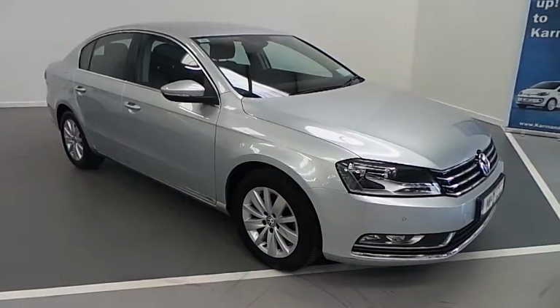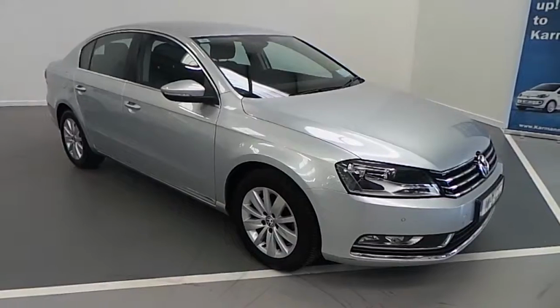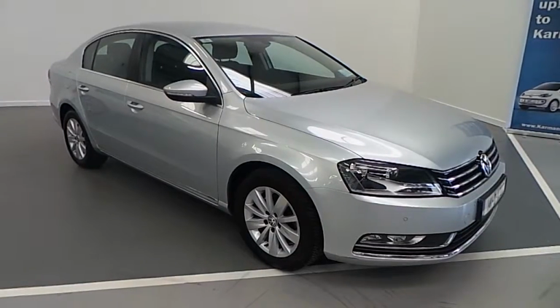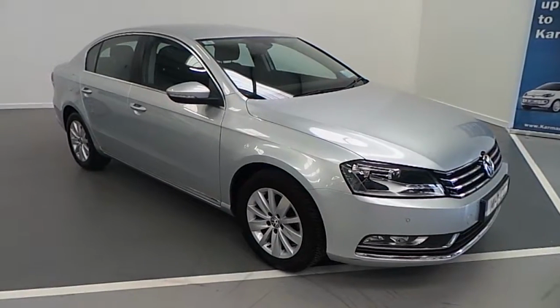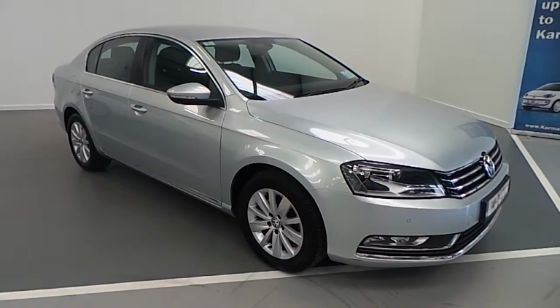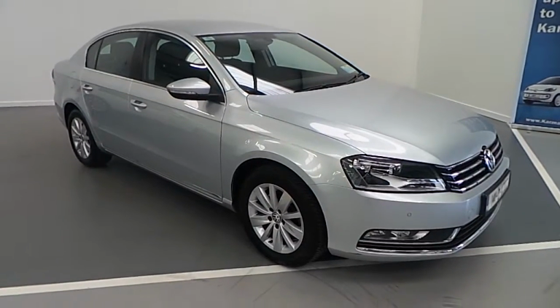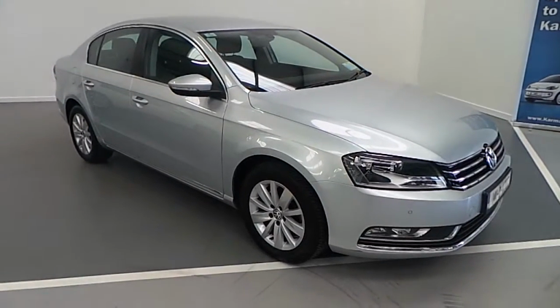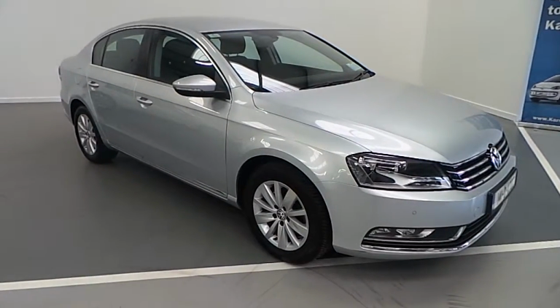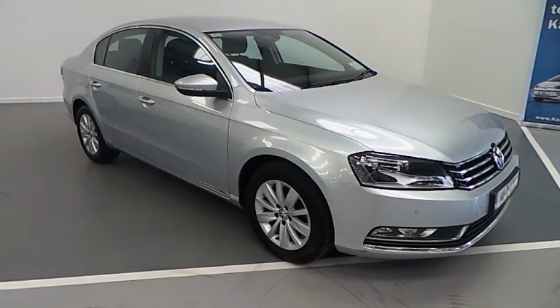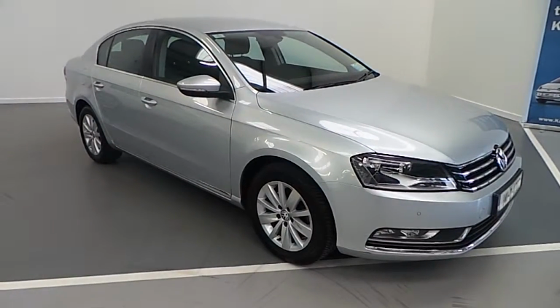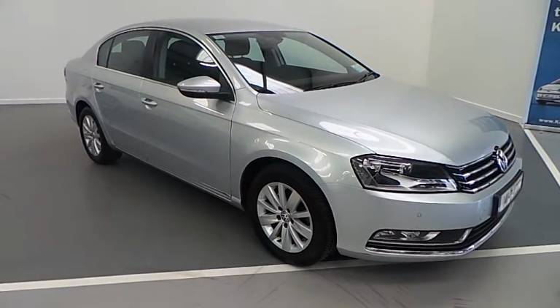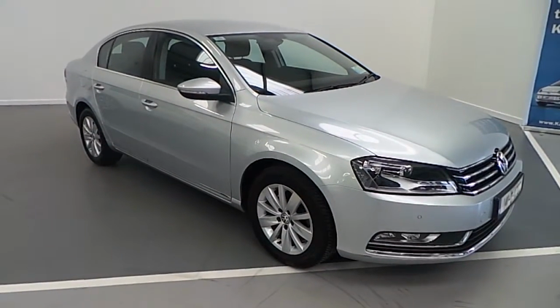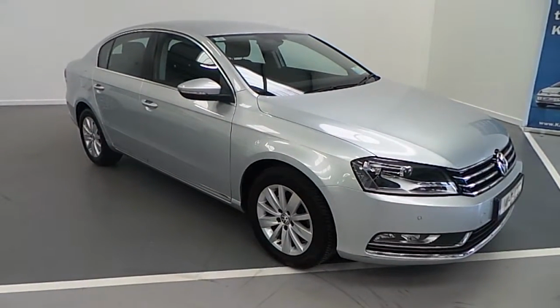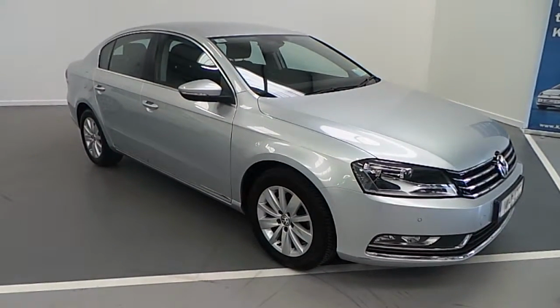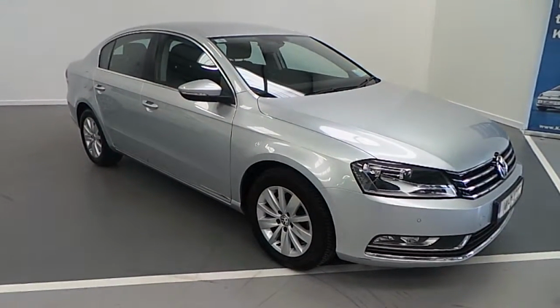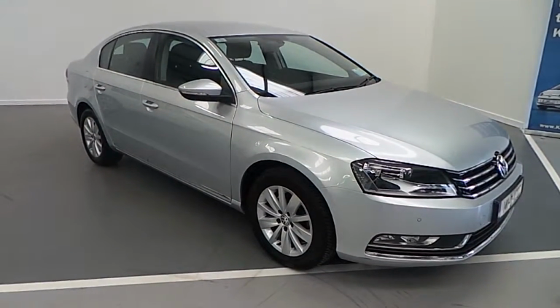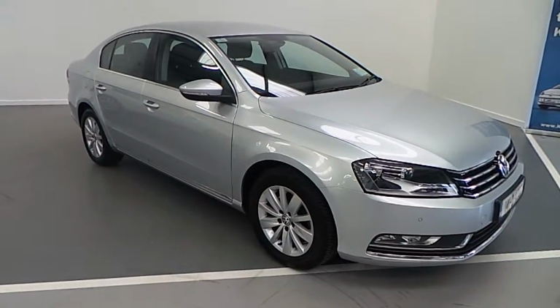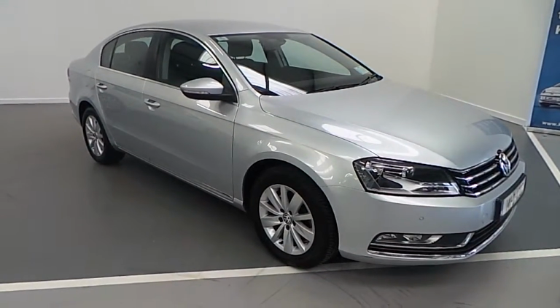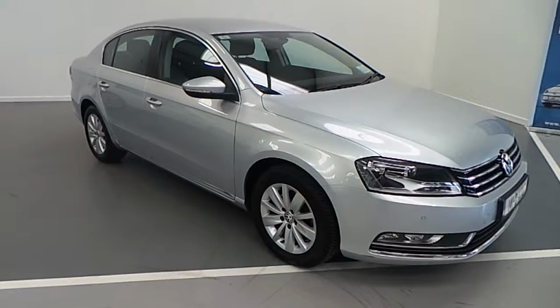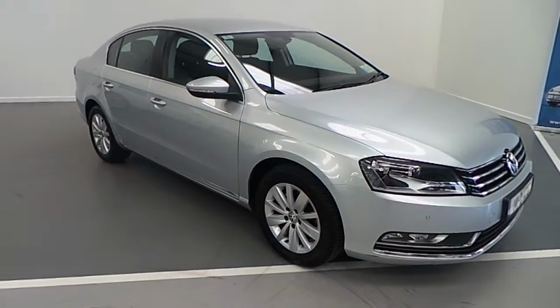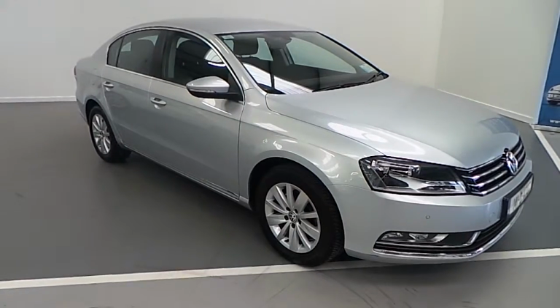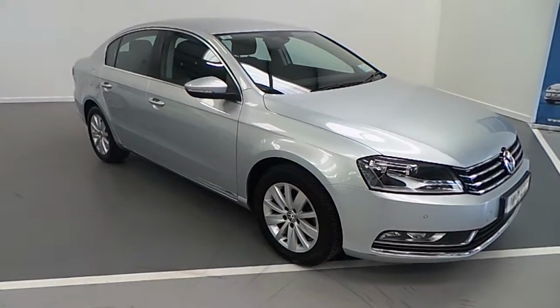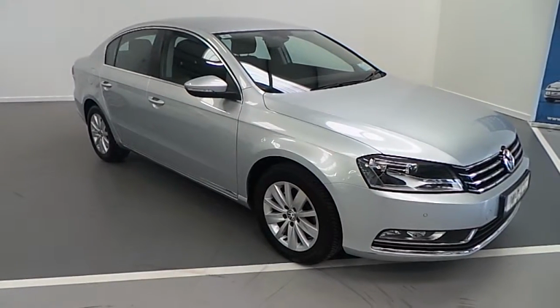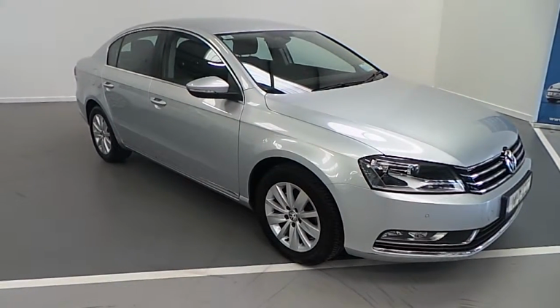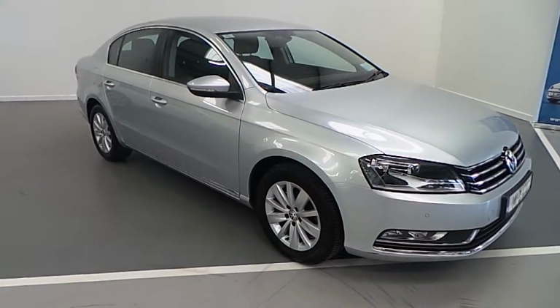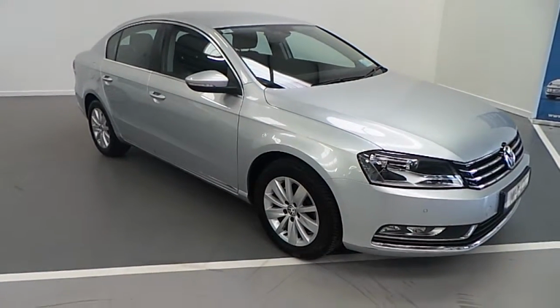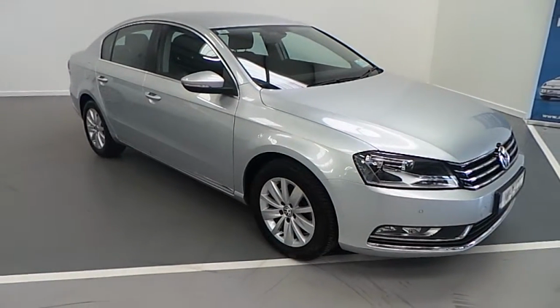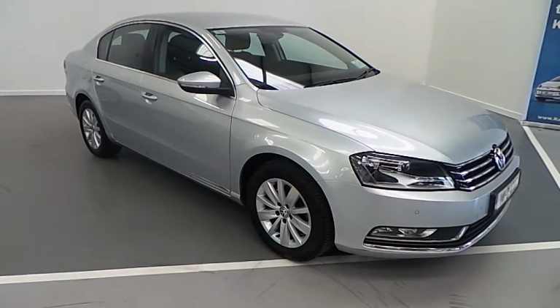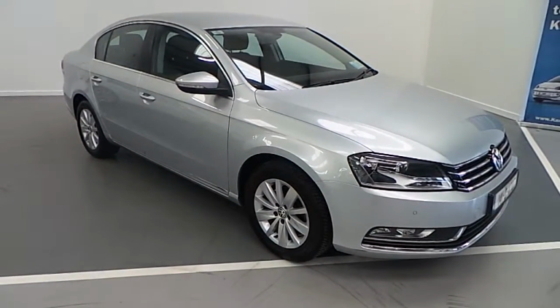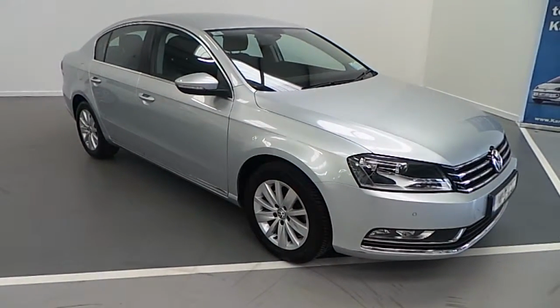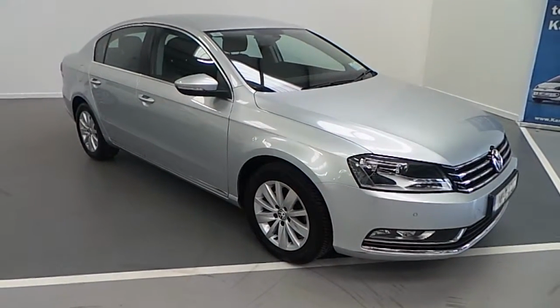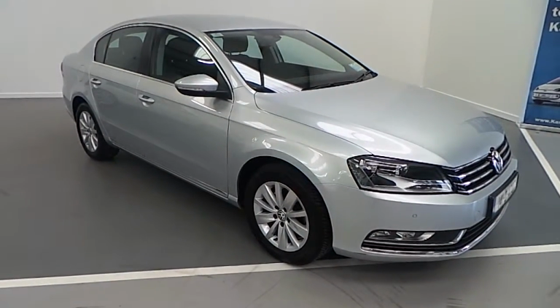Hi and welcome to Carmen Volkswagen's online showroom. Today I'd like to show you our latest edition, which is this 2014 Volkswagen Passat.